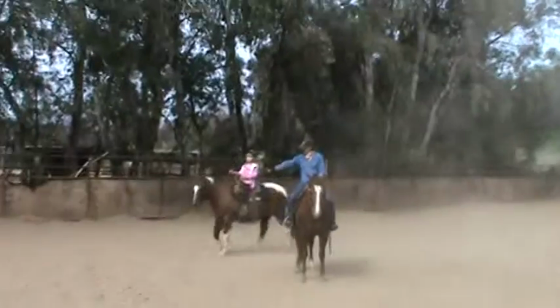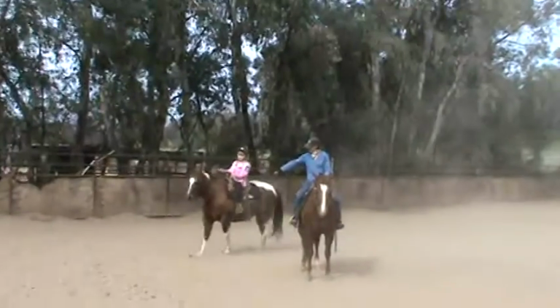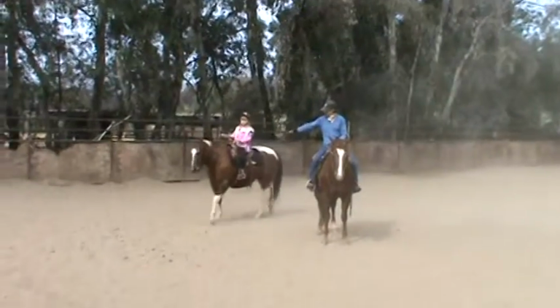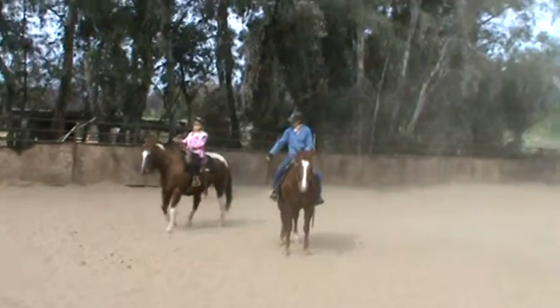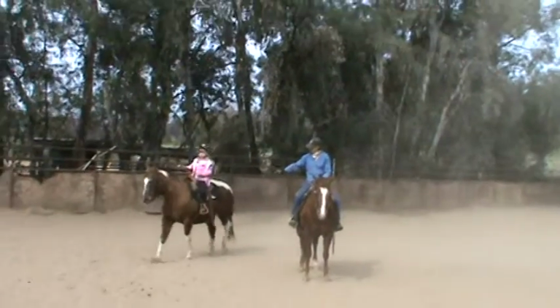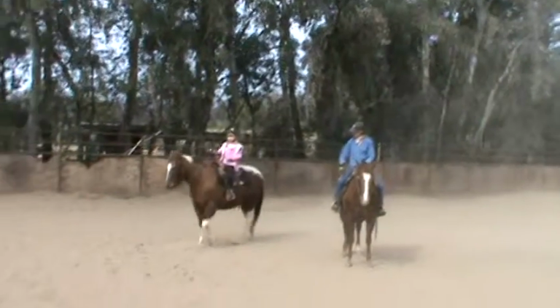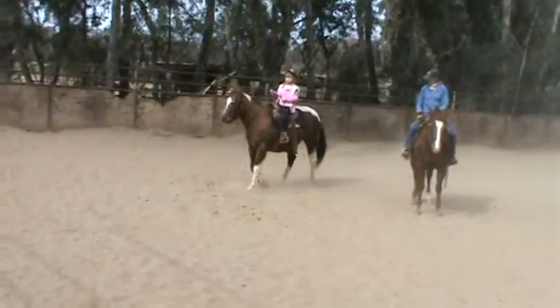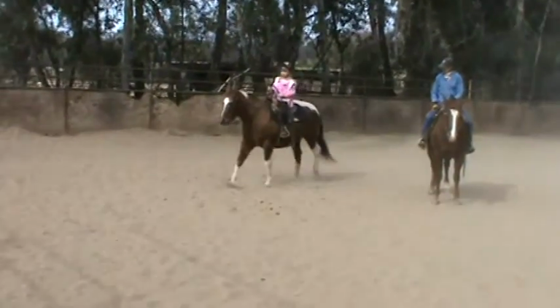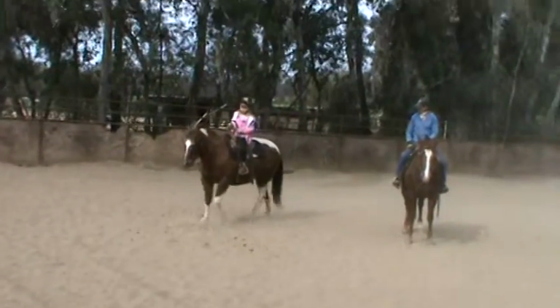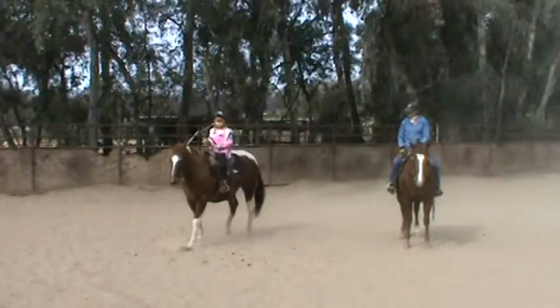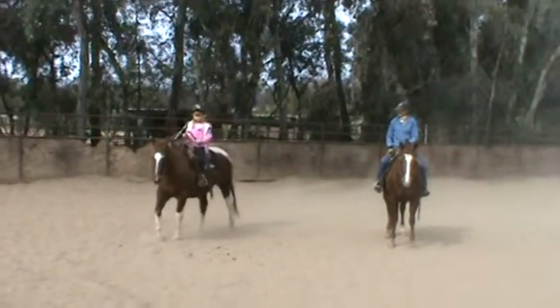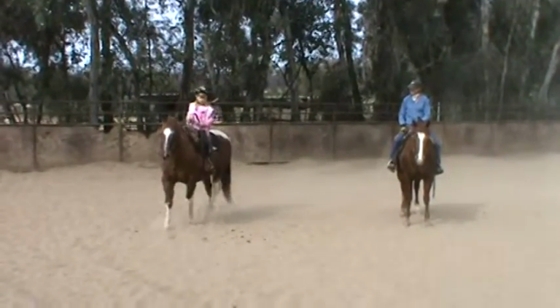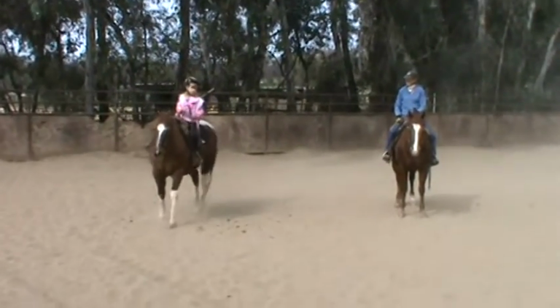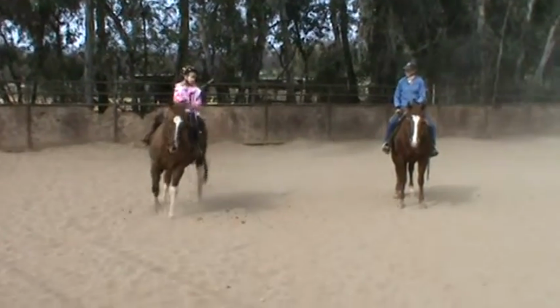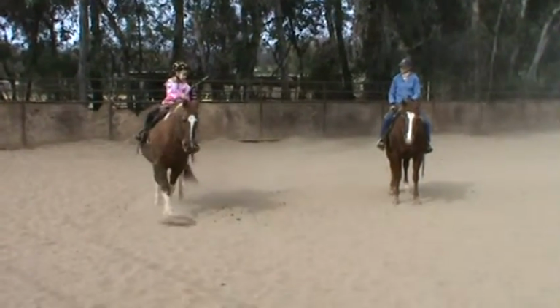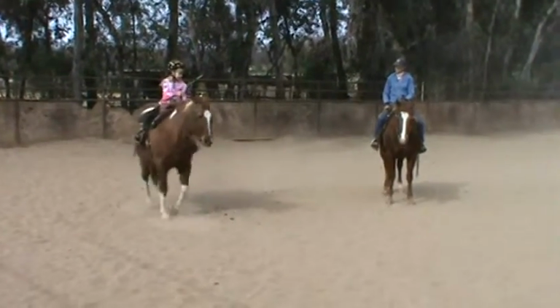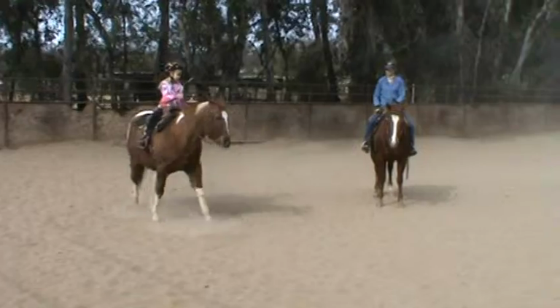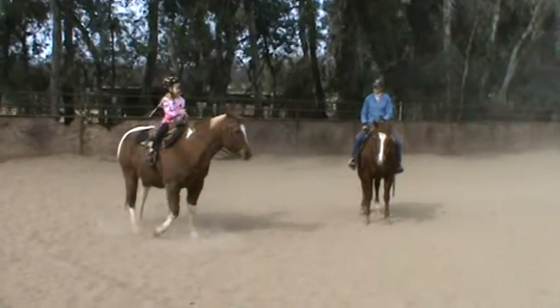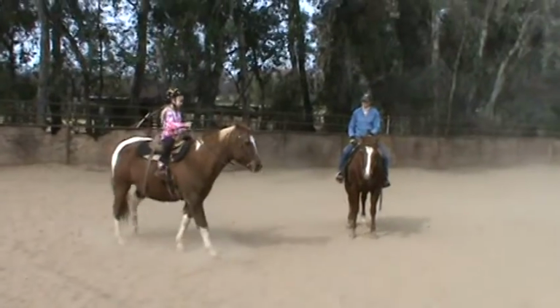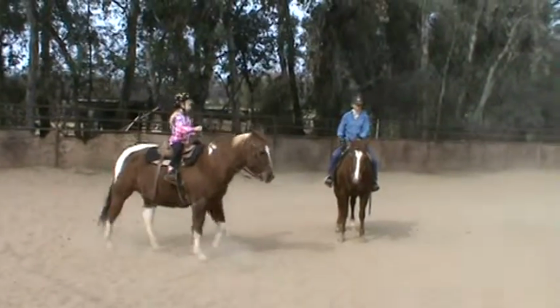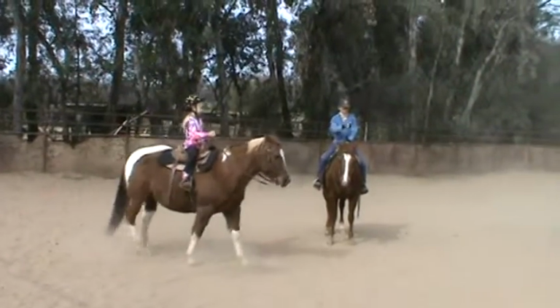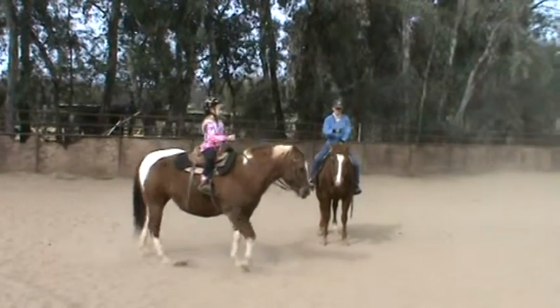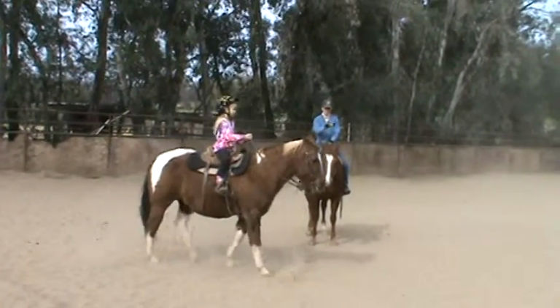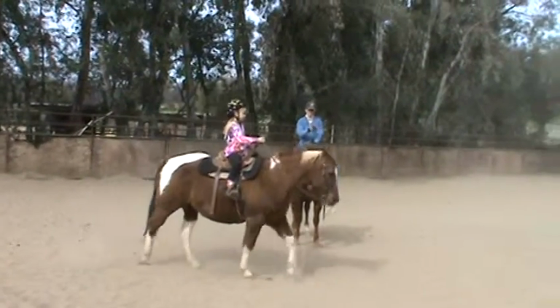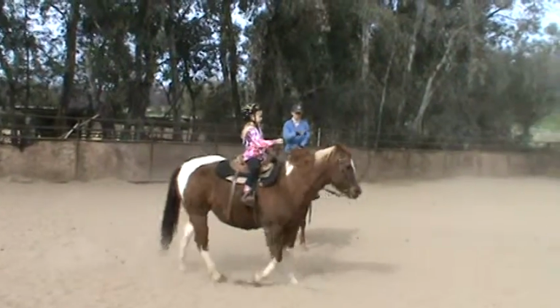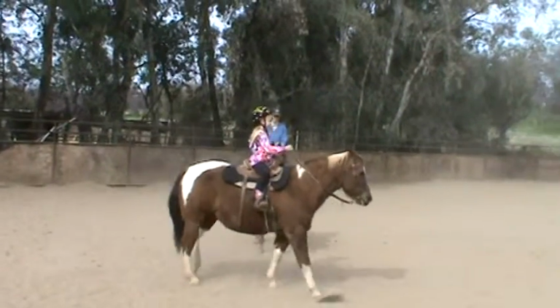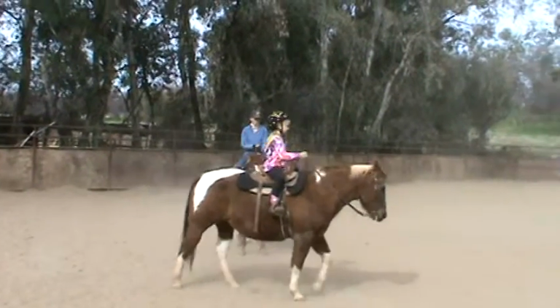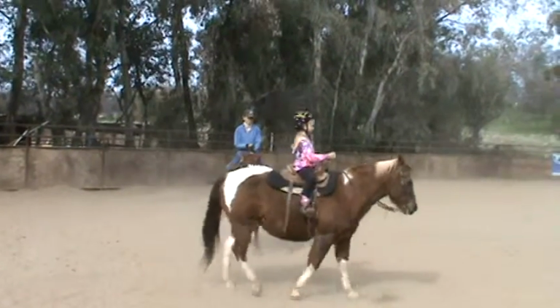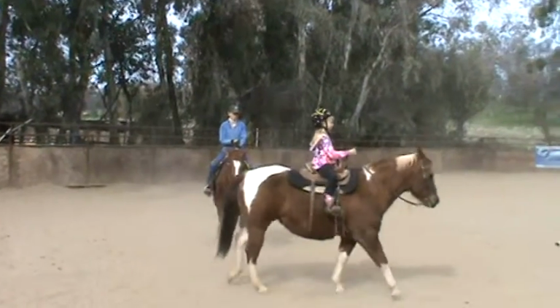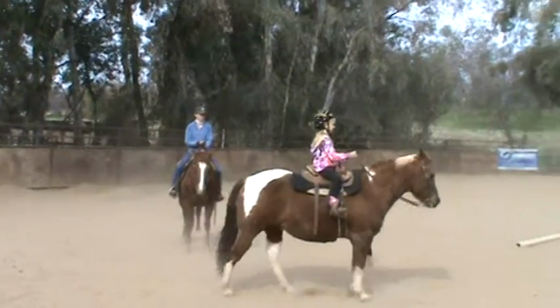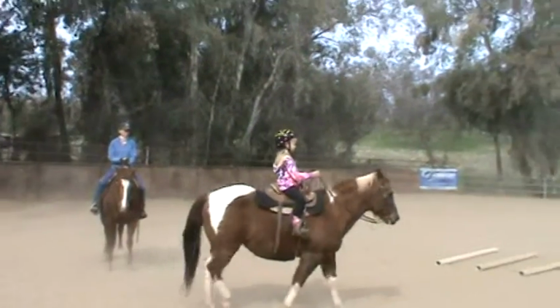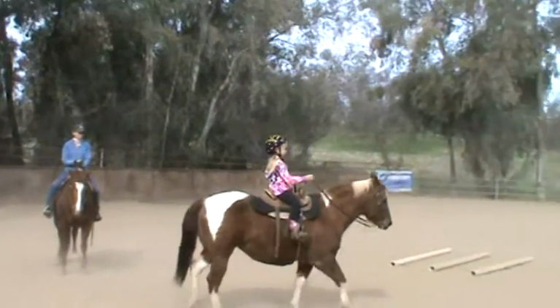Driver out there with your hand. Good. Cross it in front of Spook's nose. Keep going. Keep going that way. Keep going straight. There. So you can make a bigger circle.